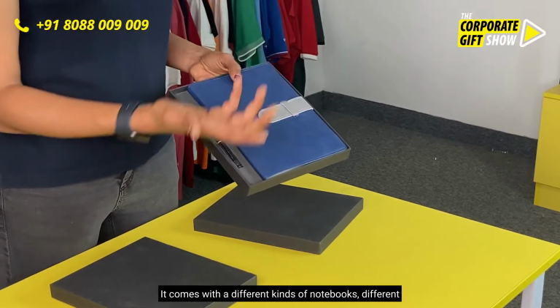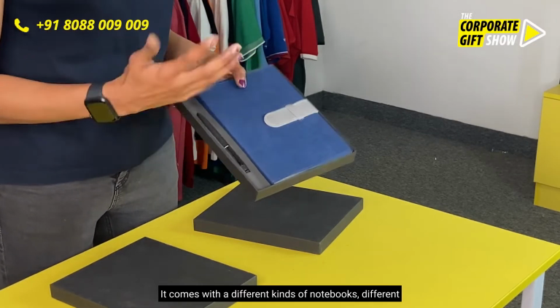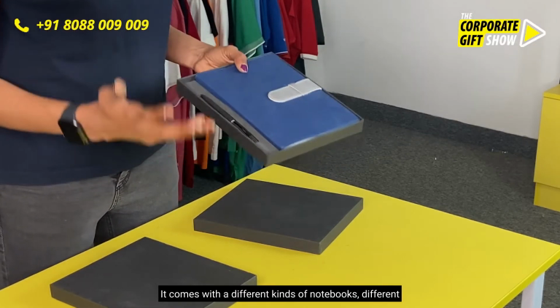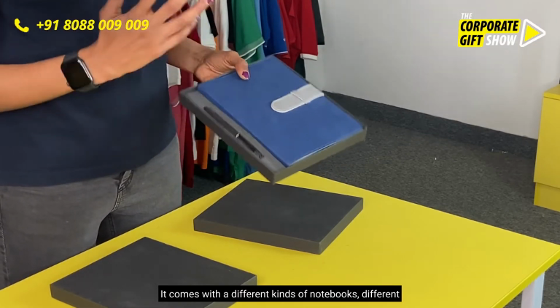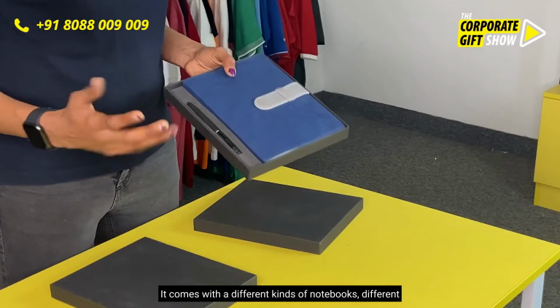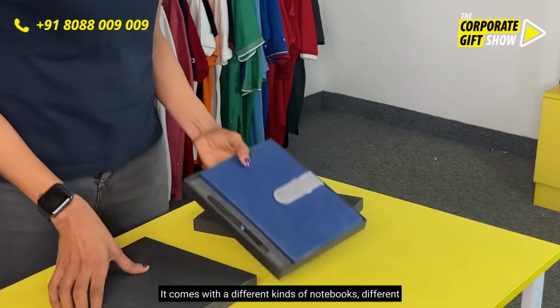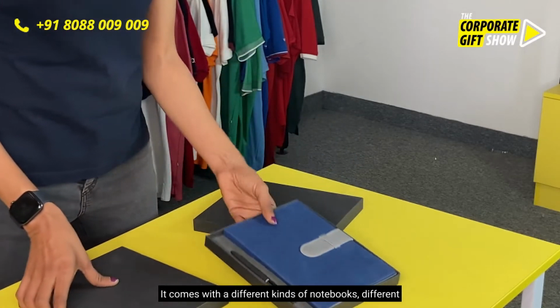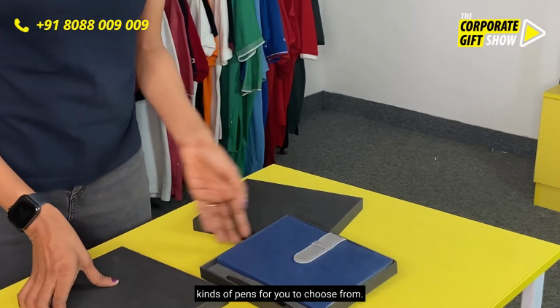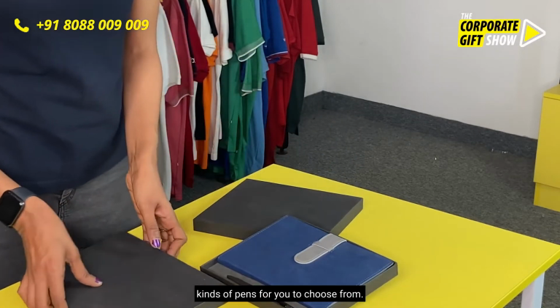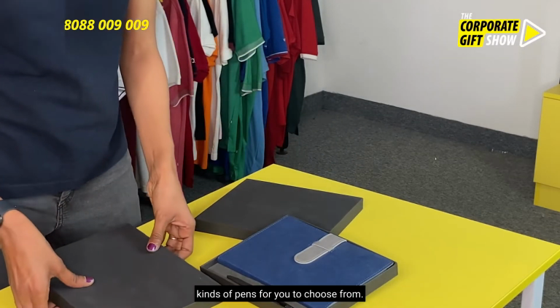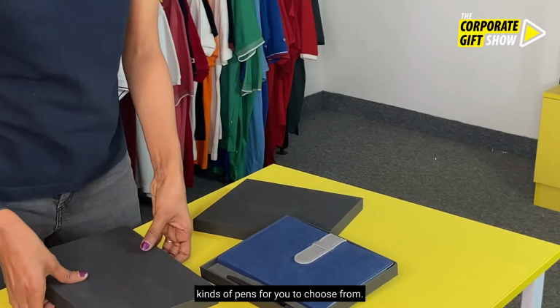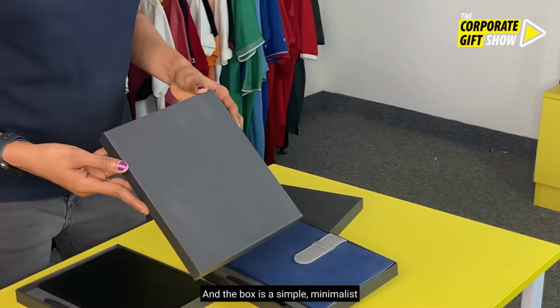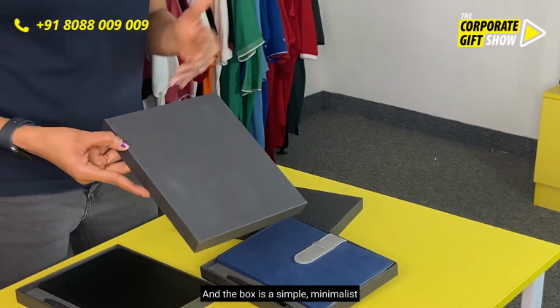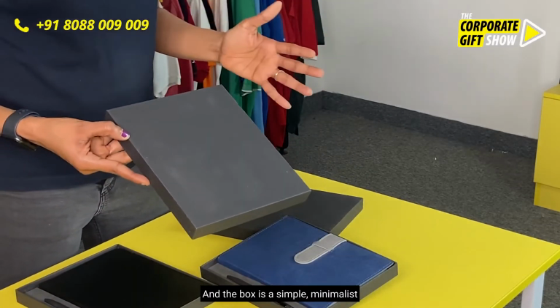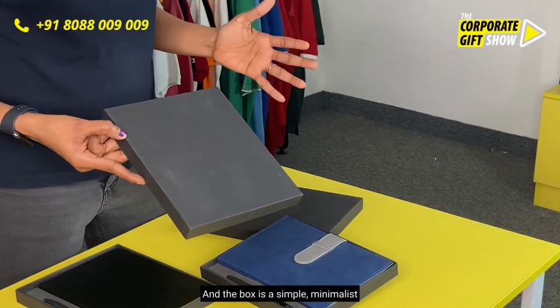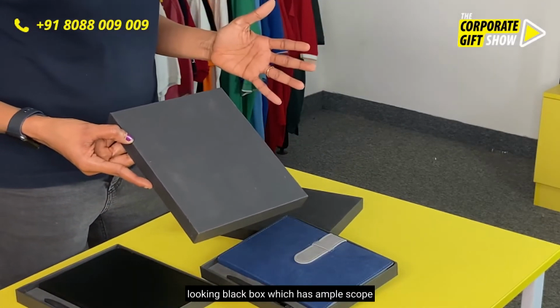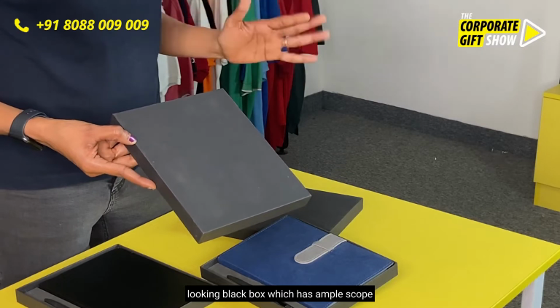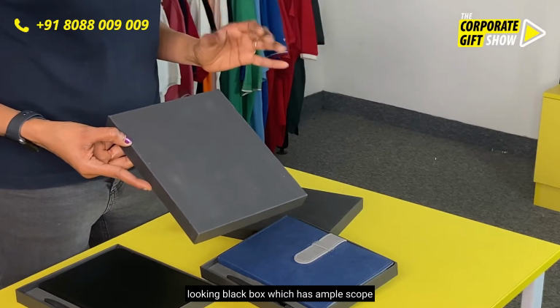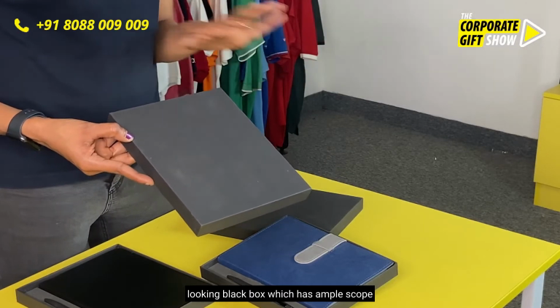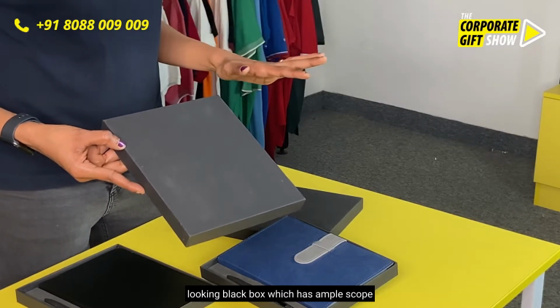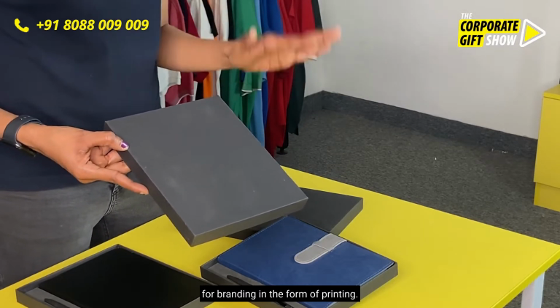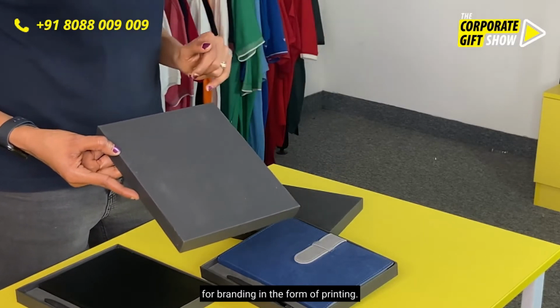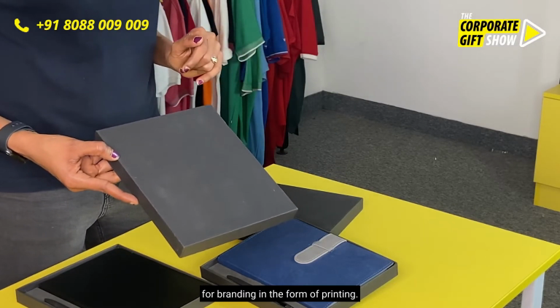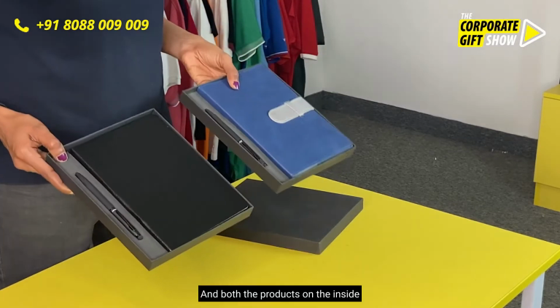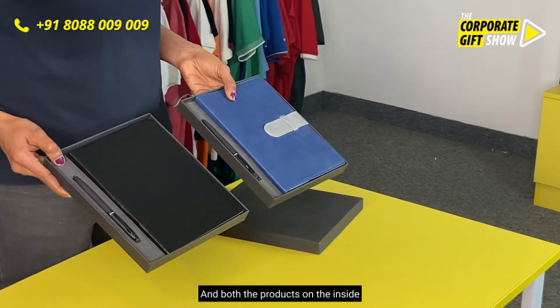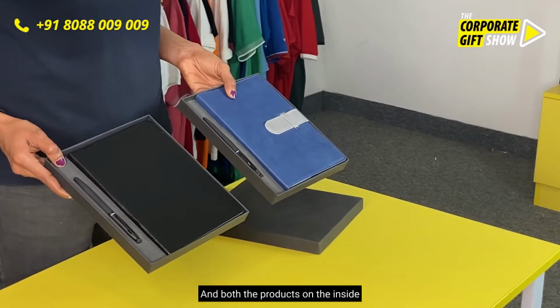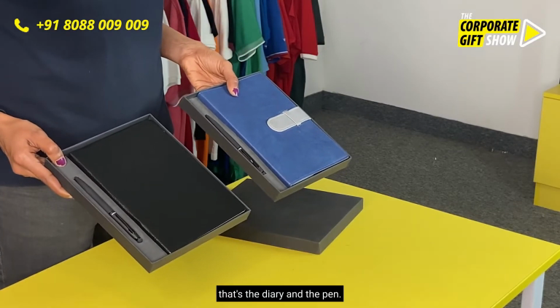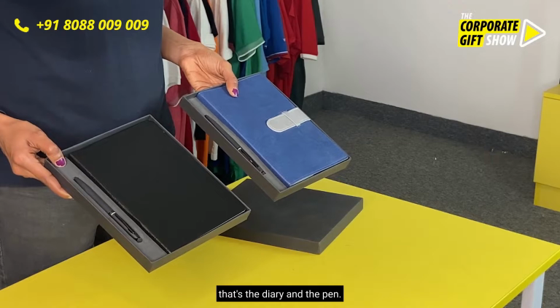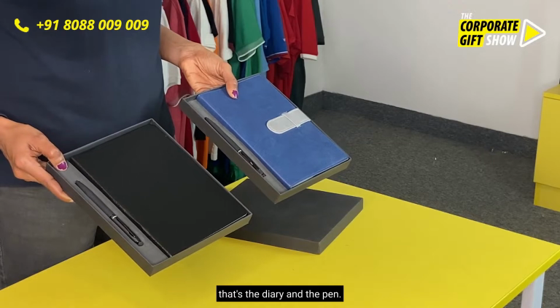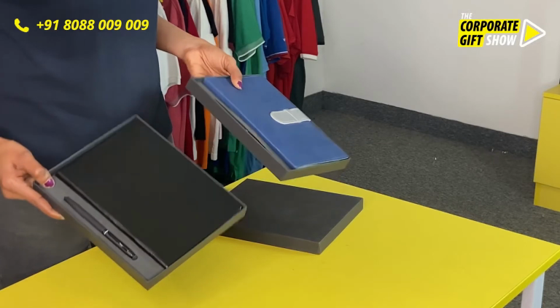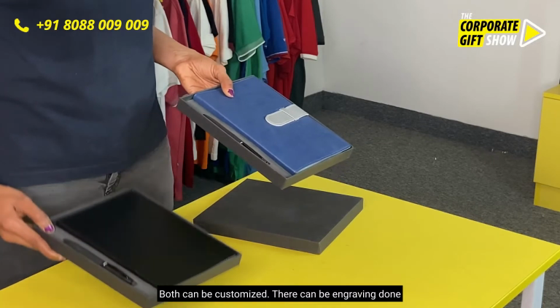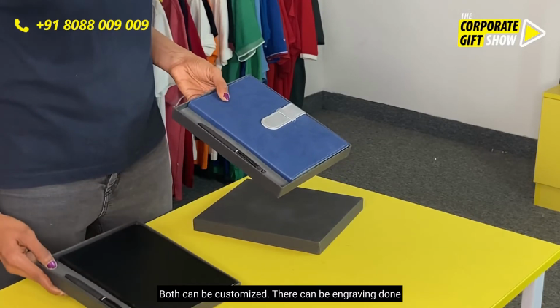It comes with different kinds of notebooks and different kinds of pens for you to choose from. The box is a simple, minimalist-looking black box which has ample scope for branding in the form of printing, and both products on the inside — the diary and the pen — can be customized.